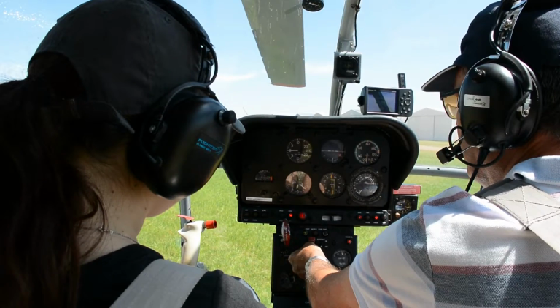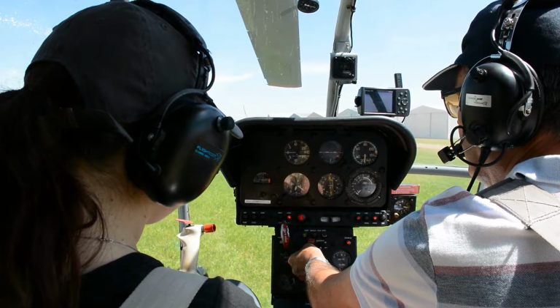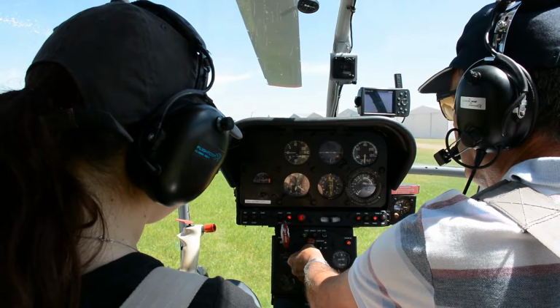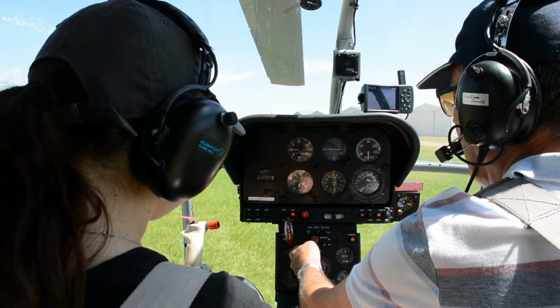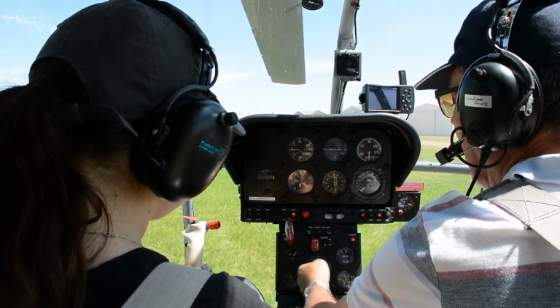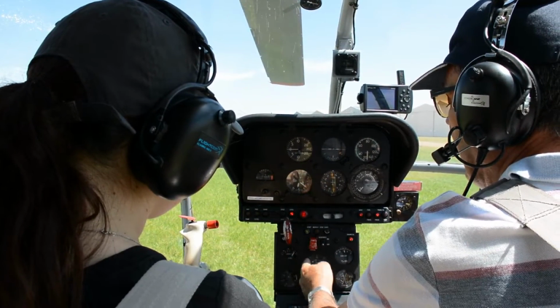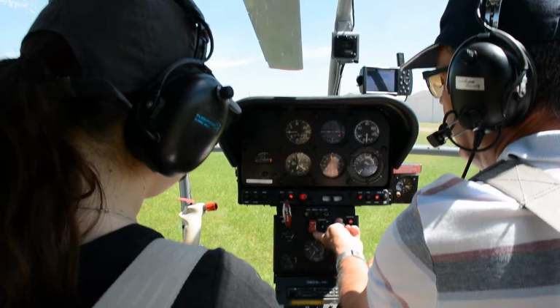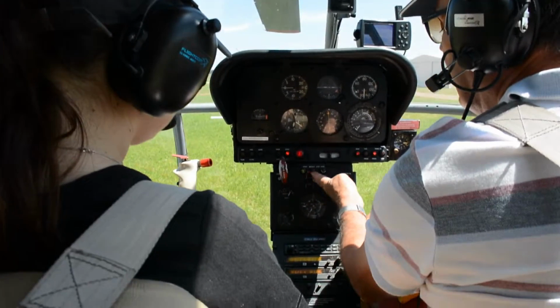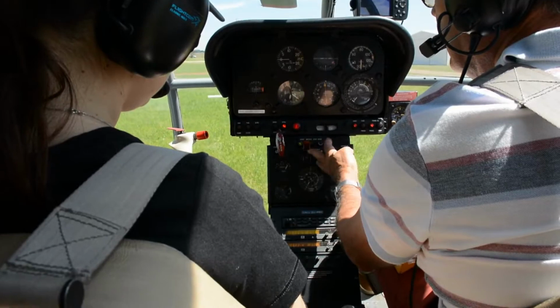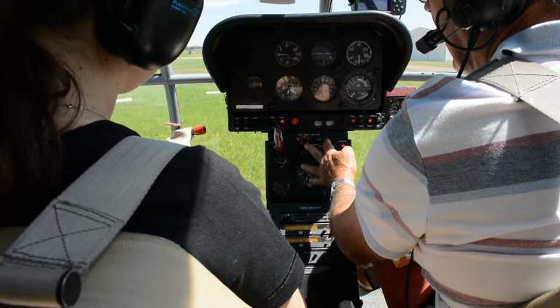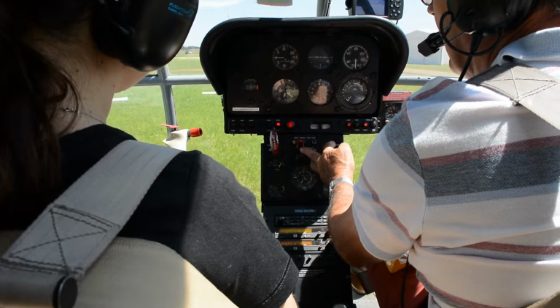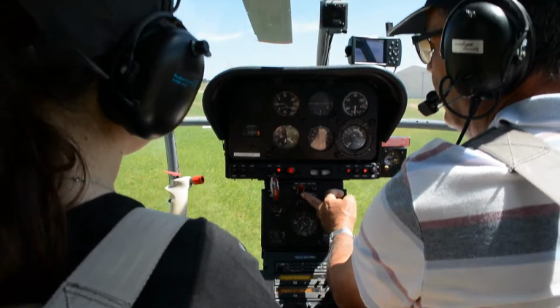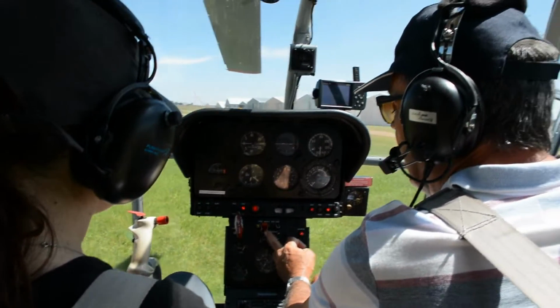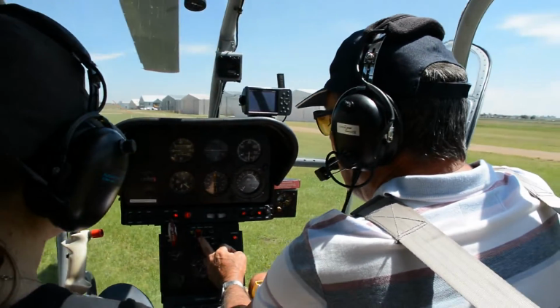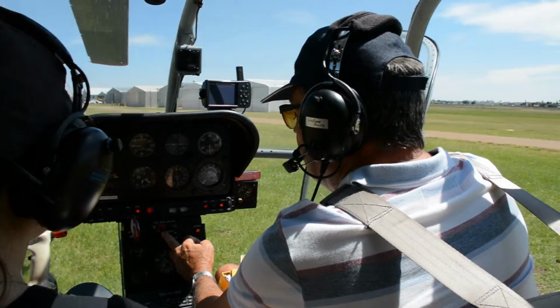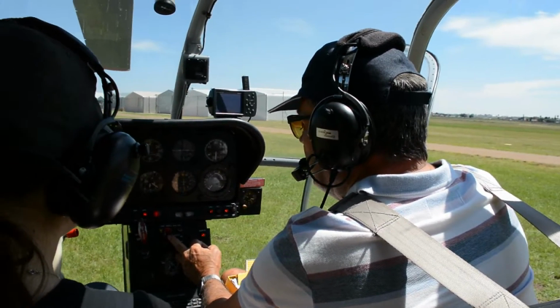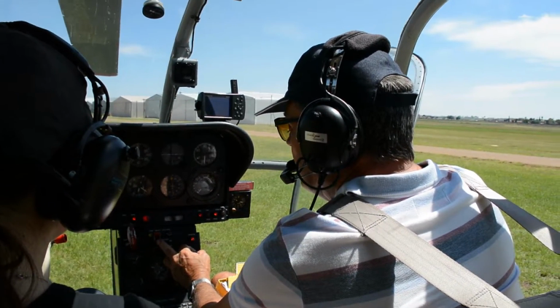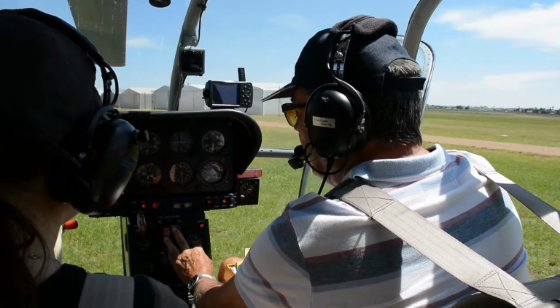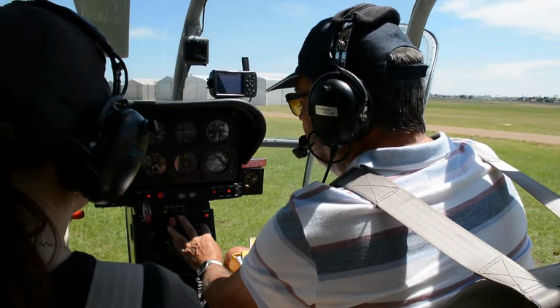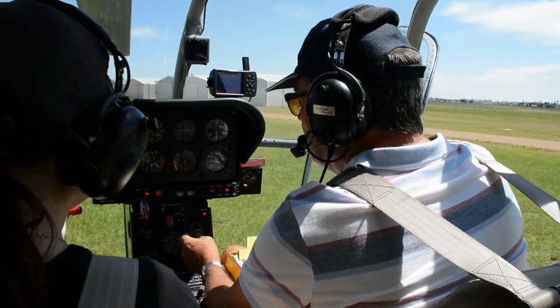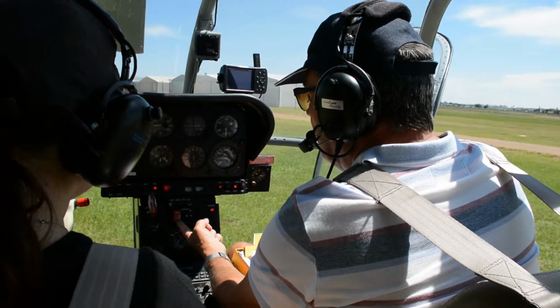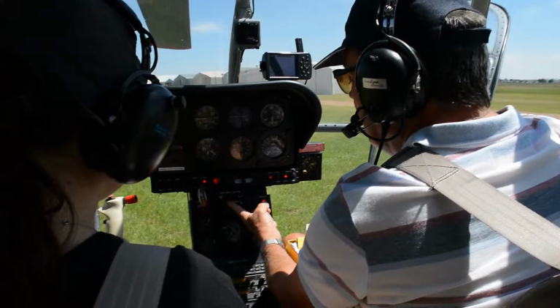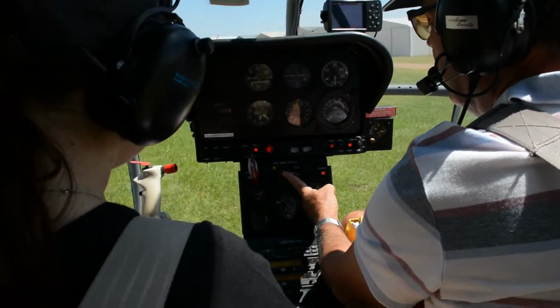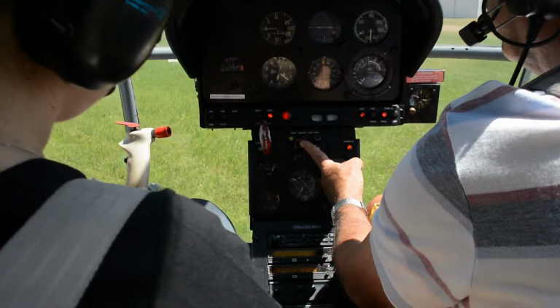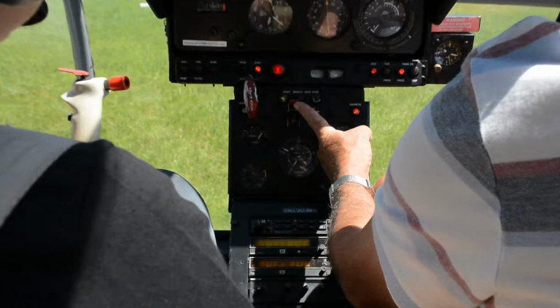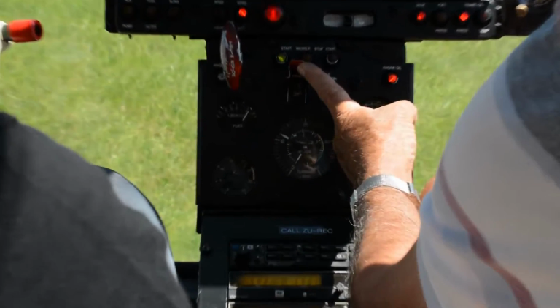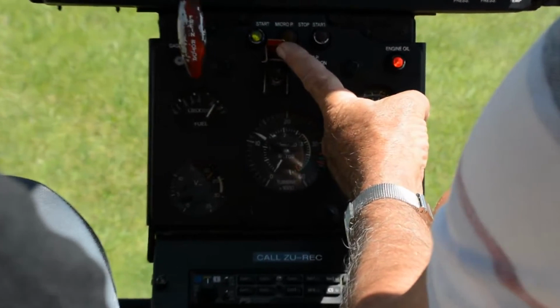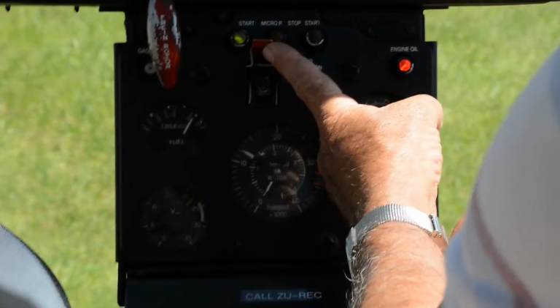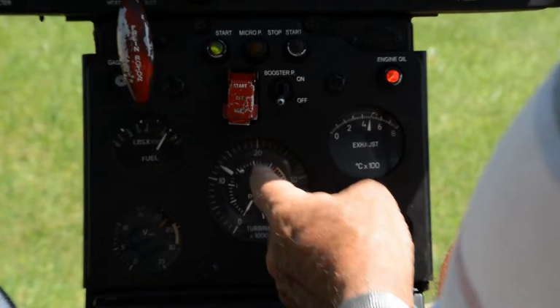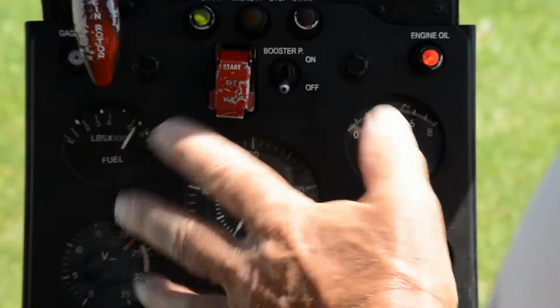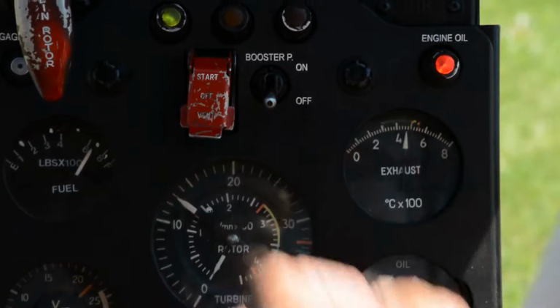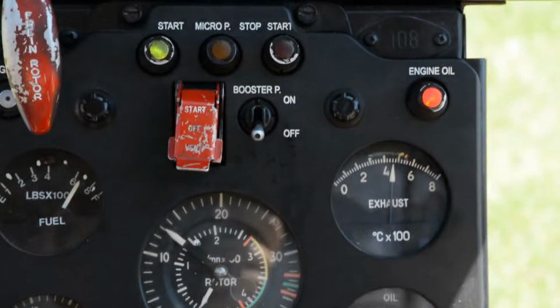The RPM is increasing — 9,500... 10,000.